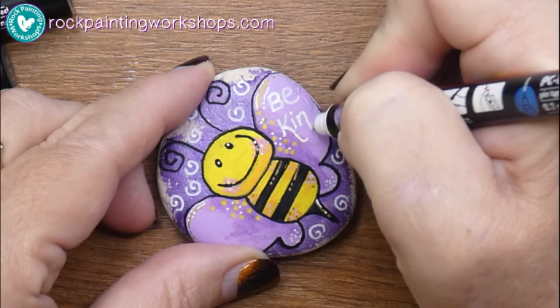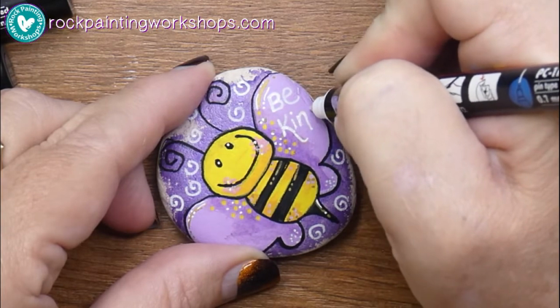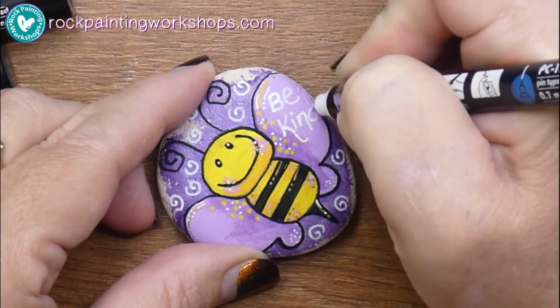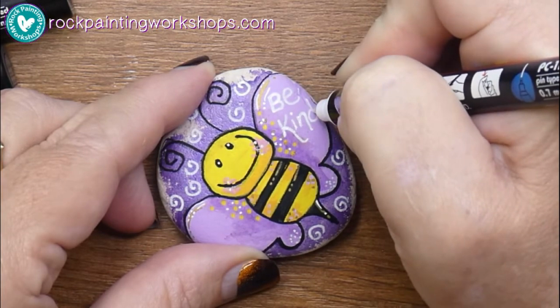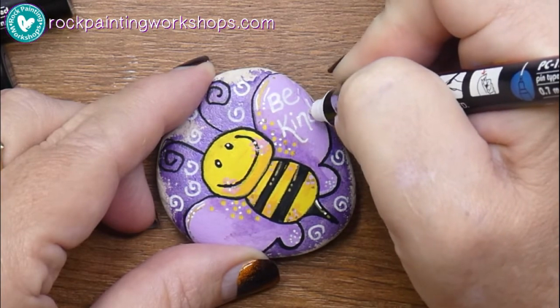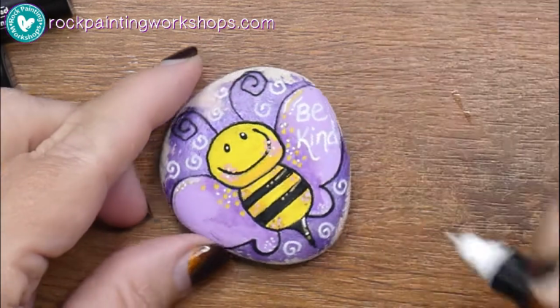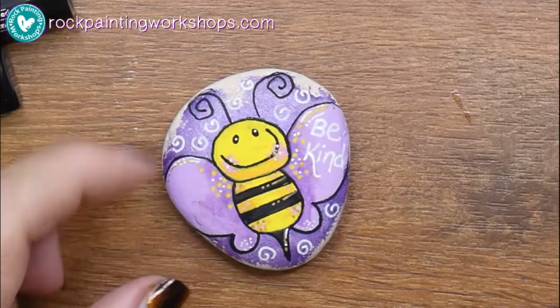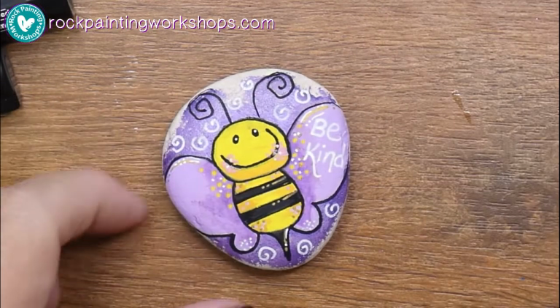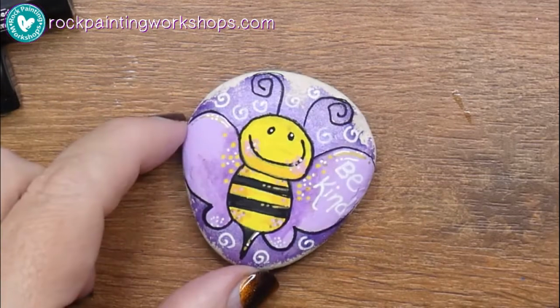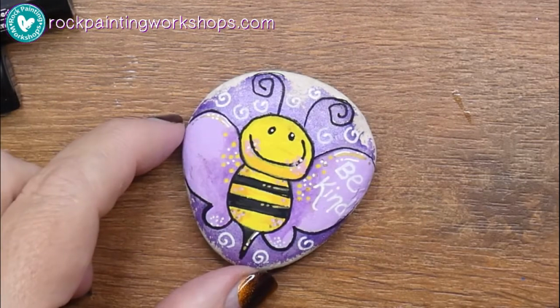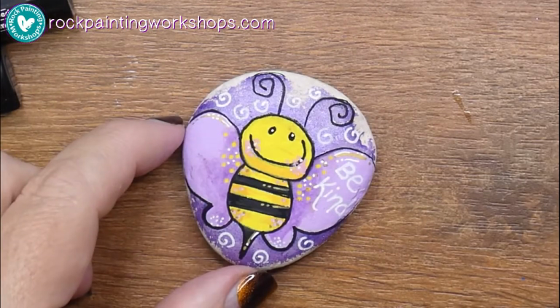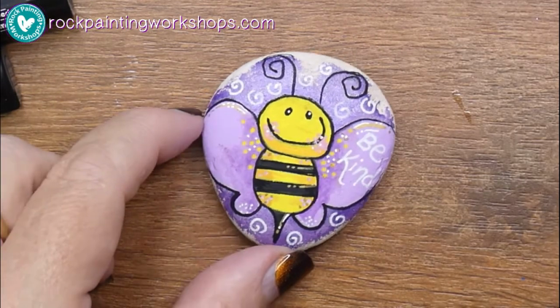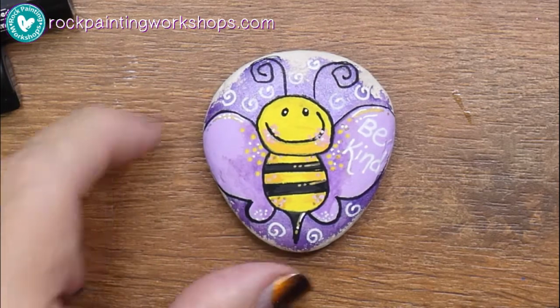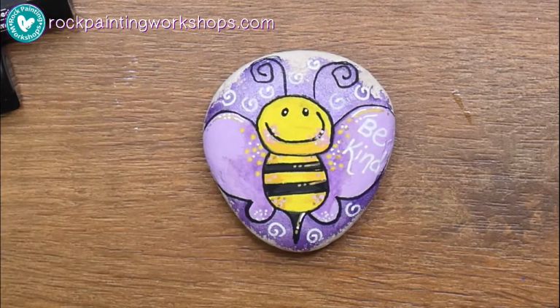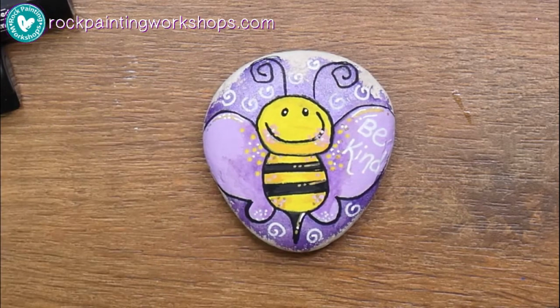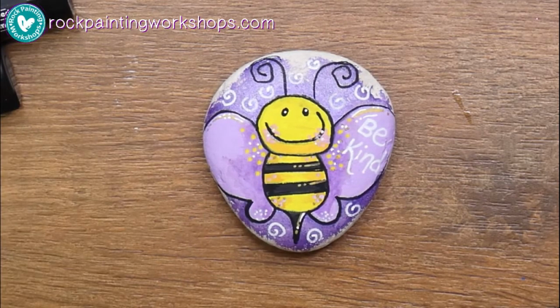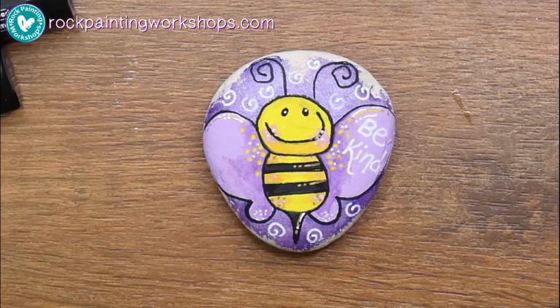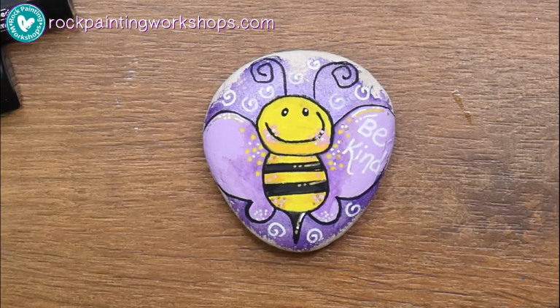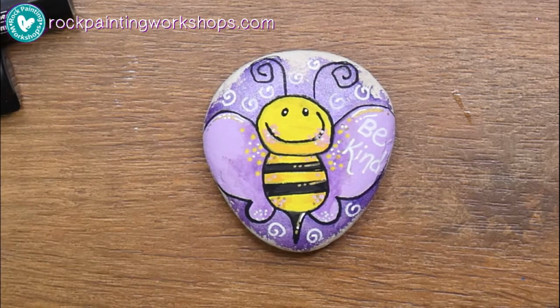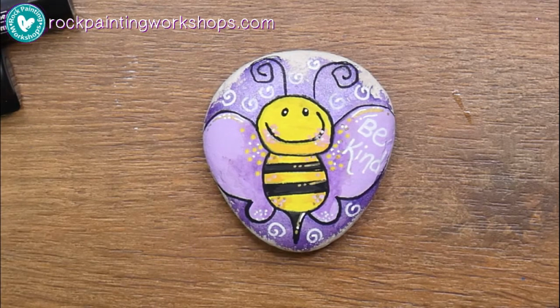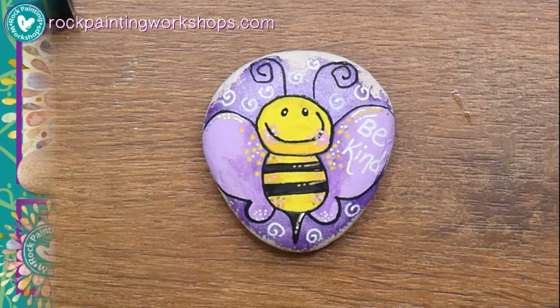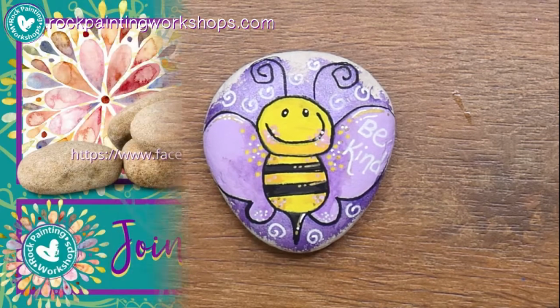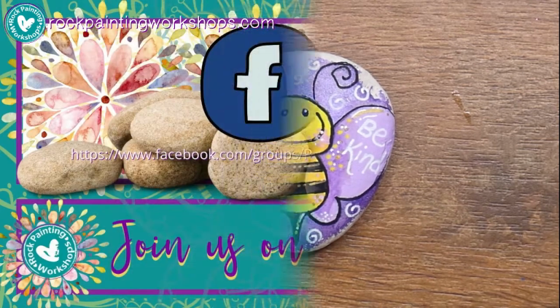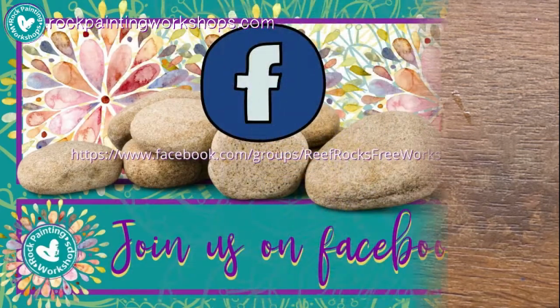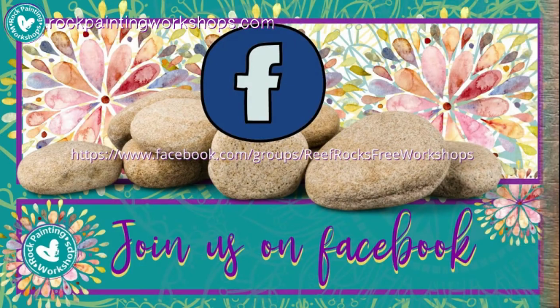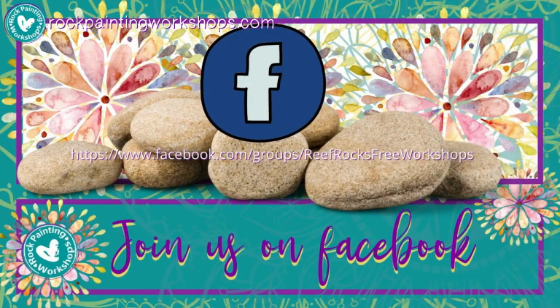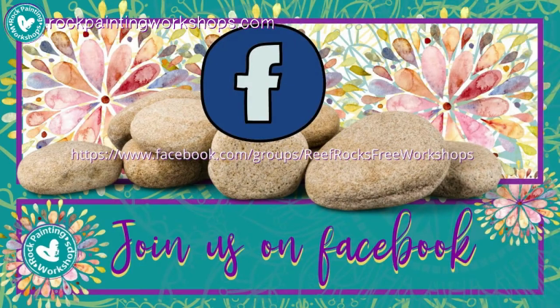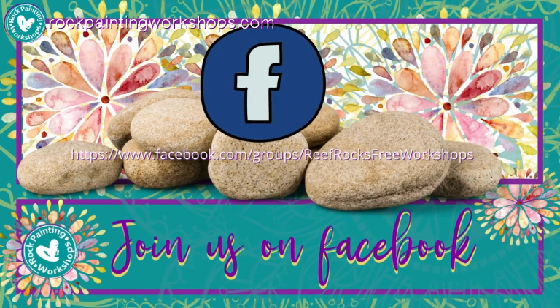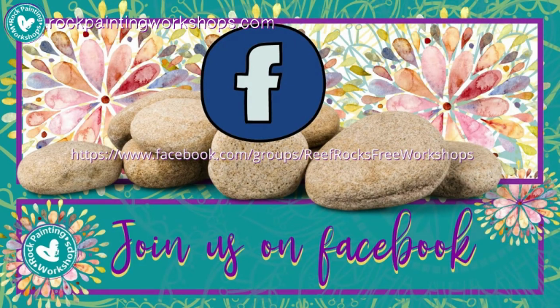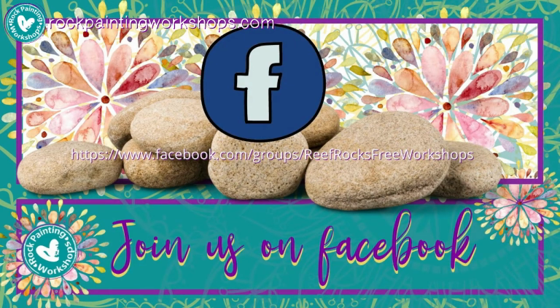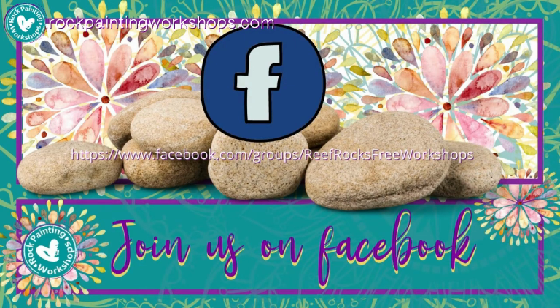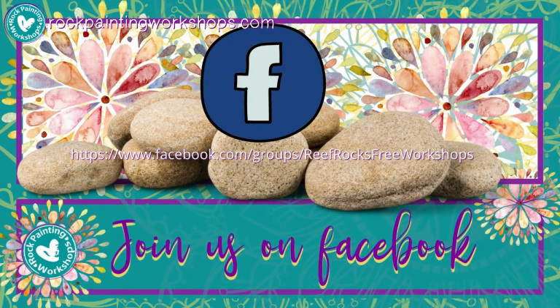Look at your bee and decide who he wants to be — maybe he's going to be kind, or be happy. I'm going to write 'be kind' on mine. There he is! Come and show me your busy bee and 'be kind' rocks over on Facebook — I'll catch you there in our group today, over at Reef Rocks Free Workshops.